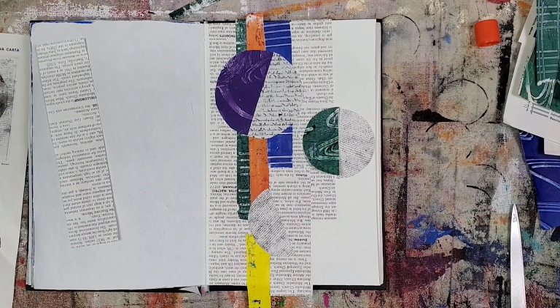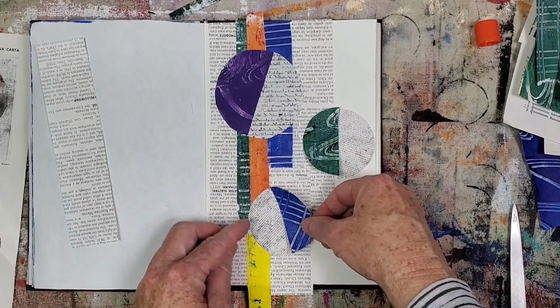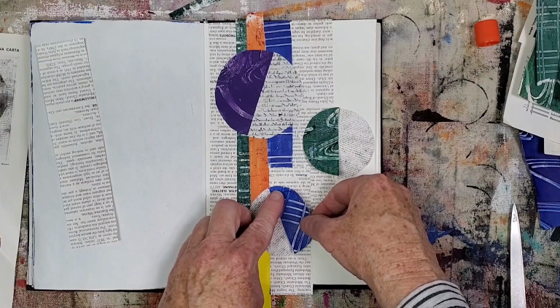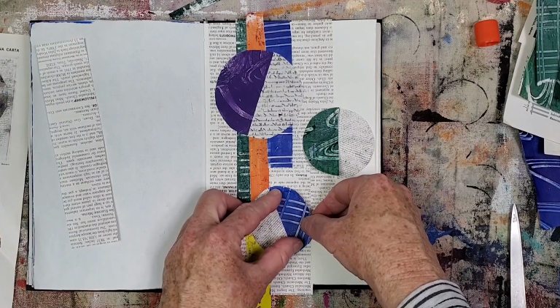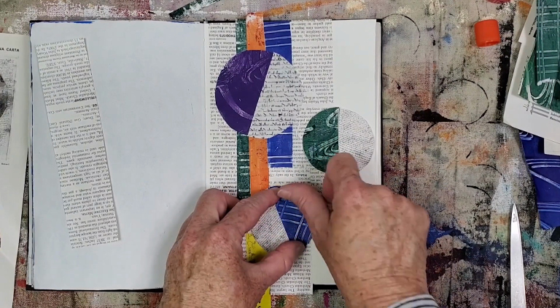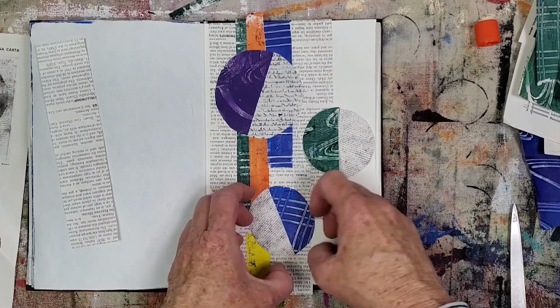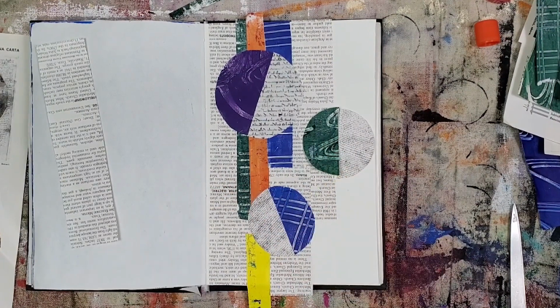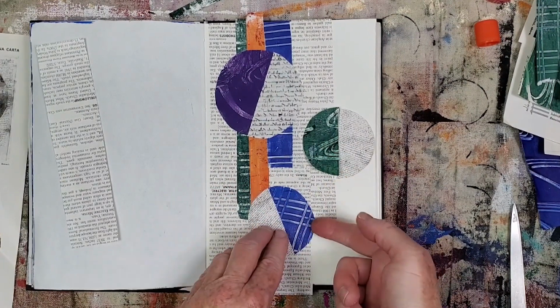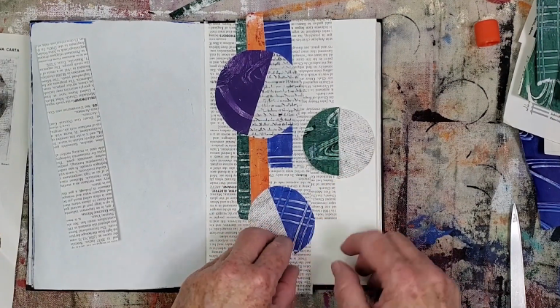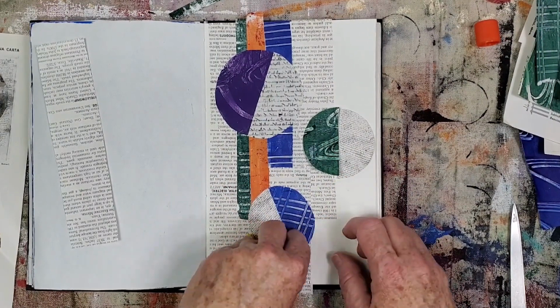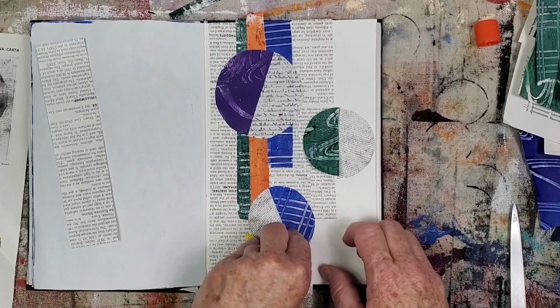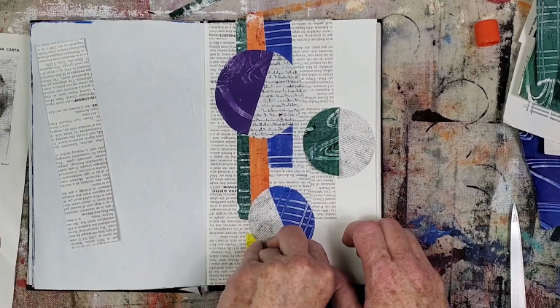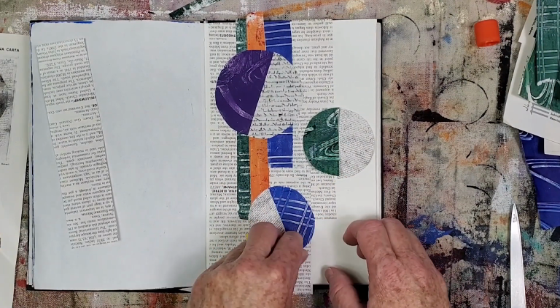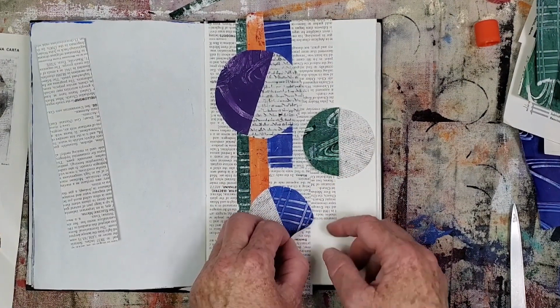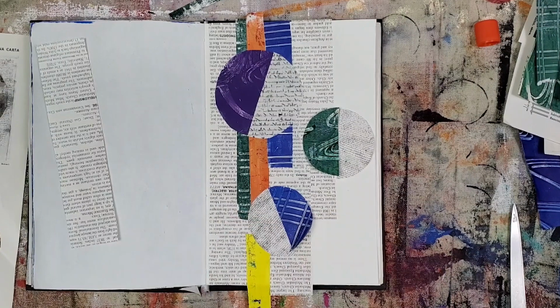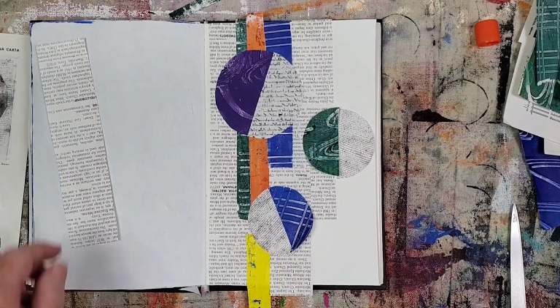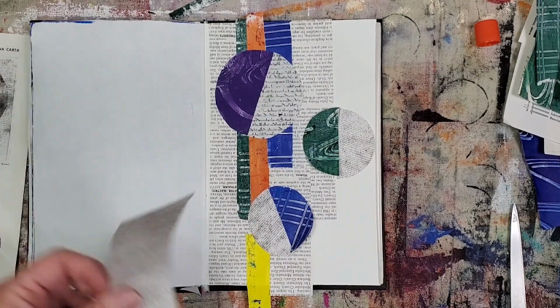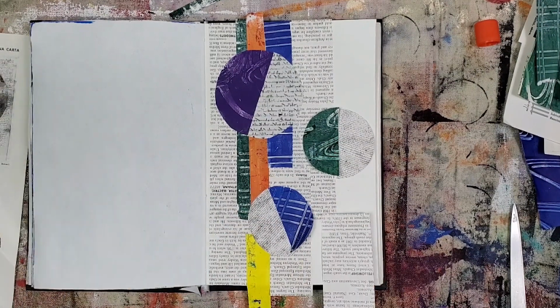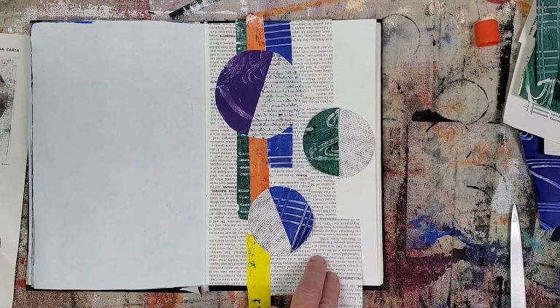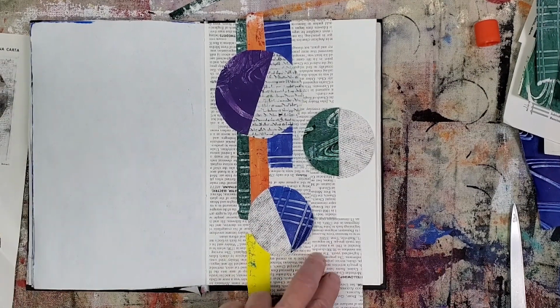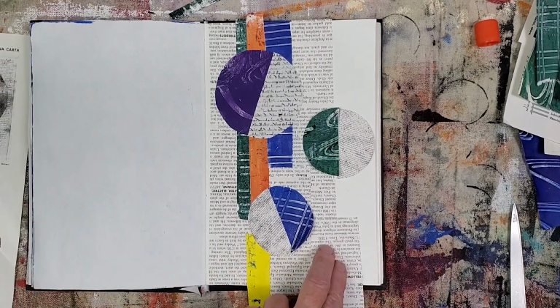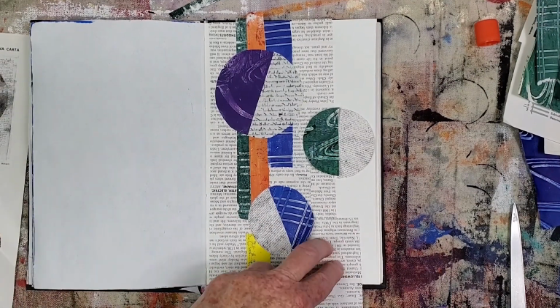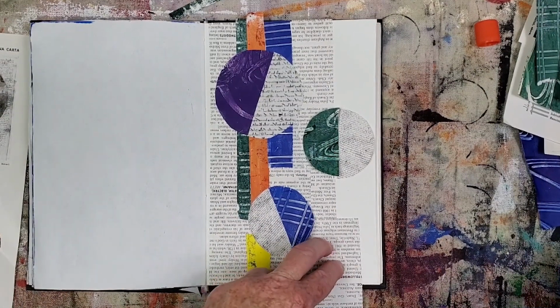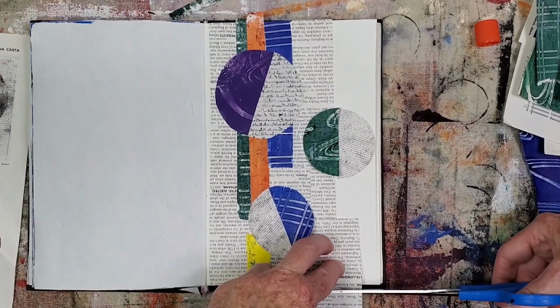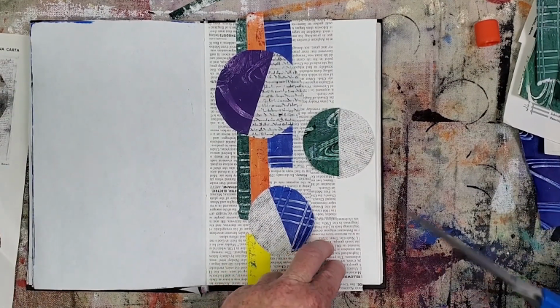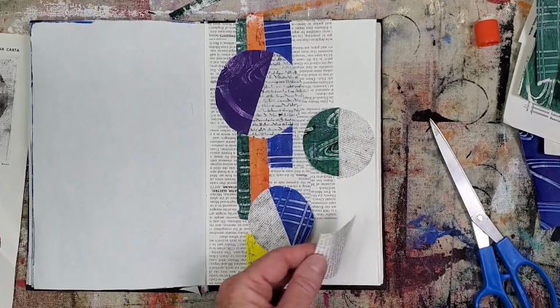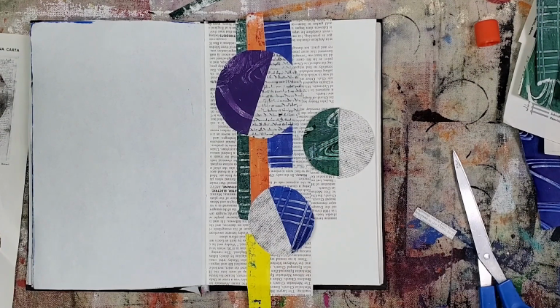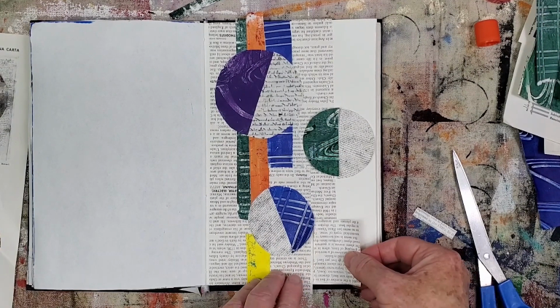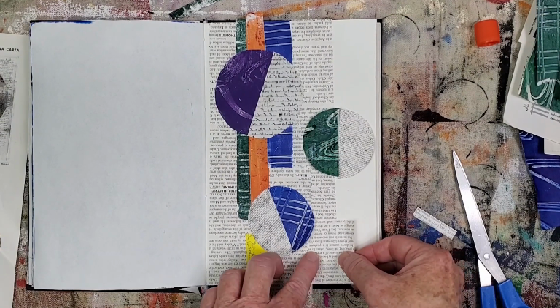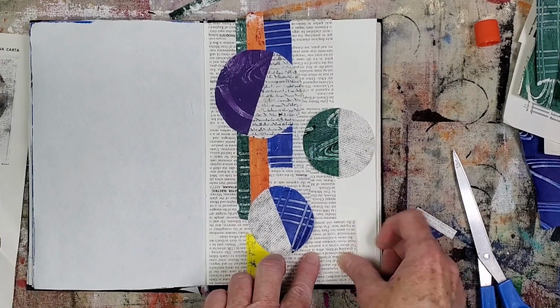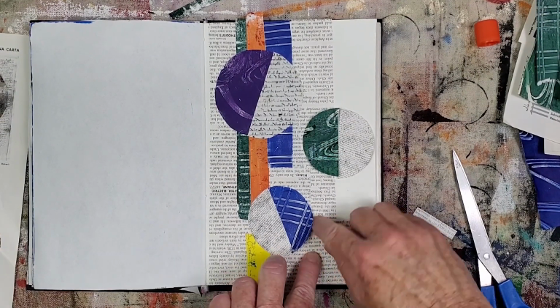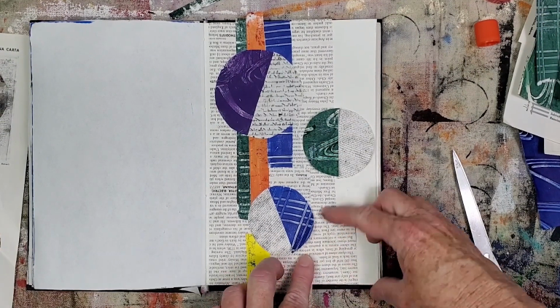Varying the size, shape, and color of elements is a good quality to have for a balanced composition. I started to glue down the circle, then realized I need to glue another ground paper underneath the blue section. Luckily it was easy to peel up.